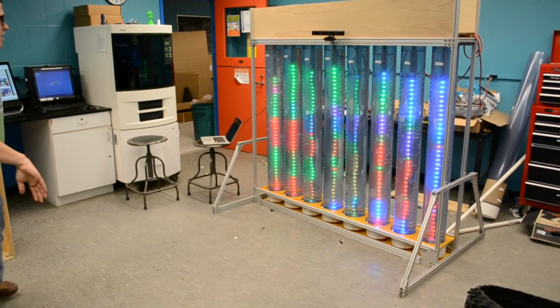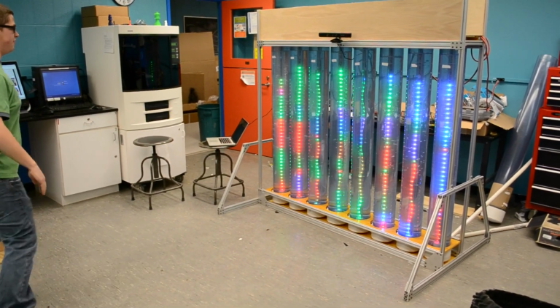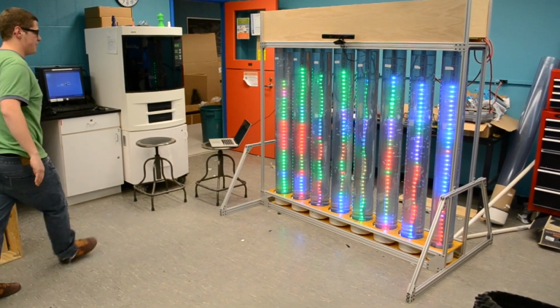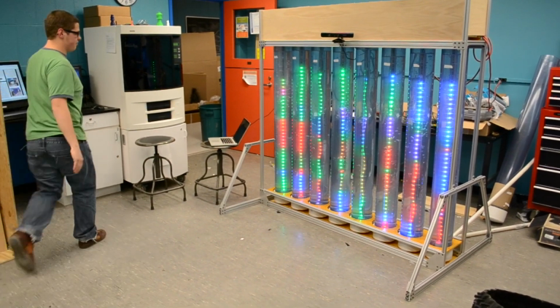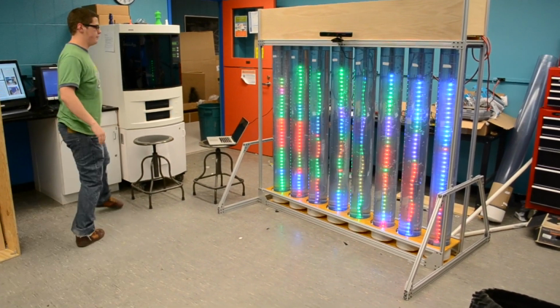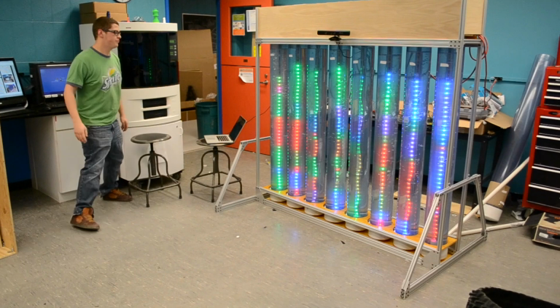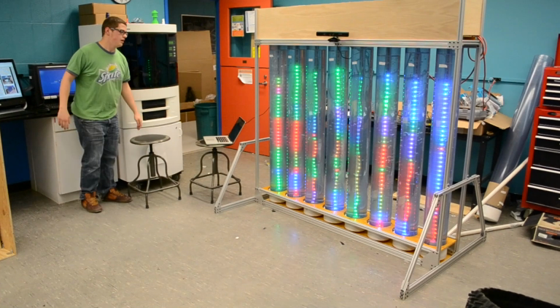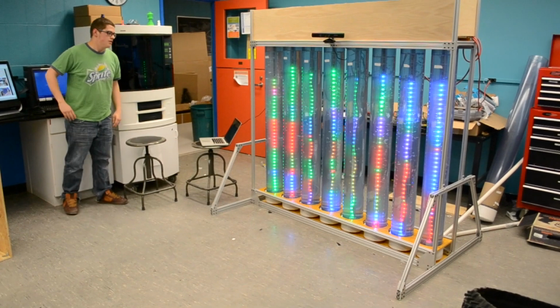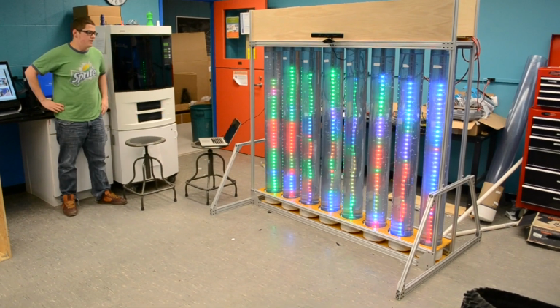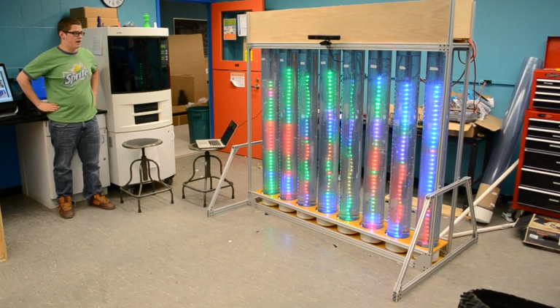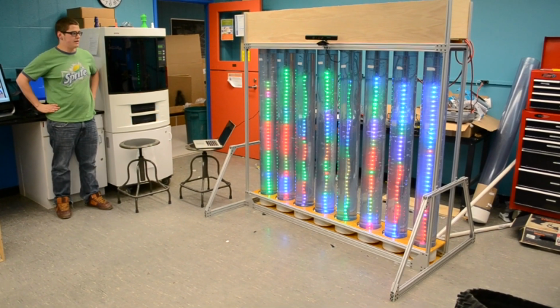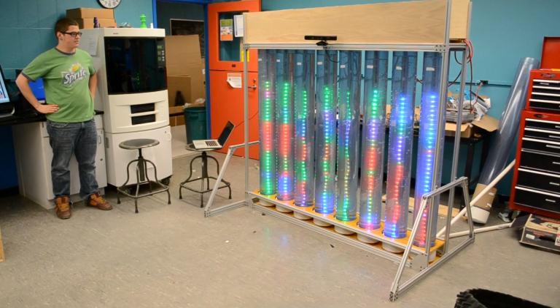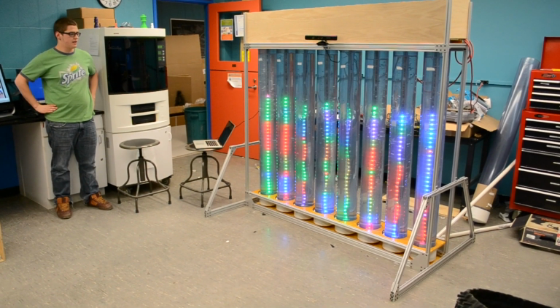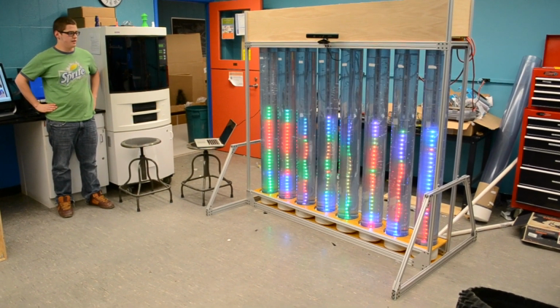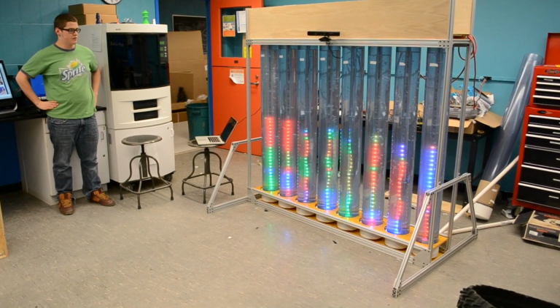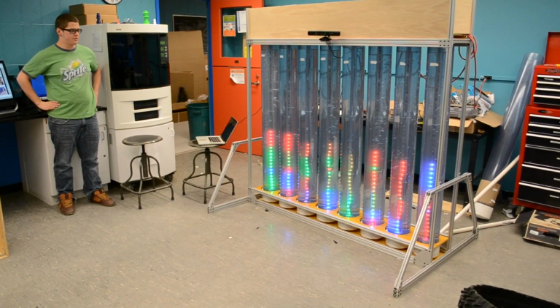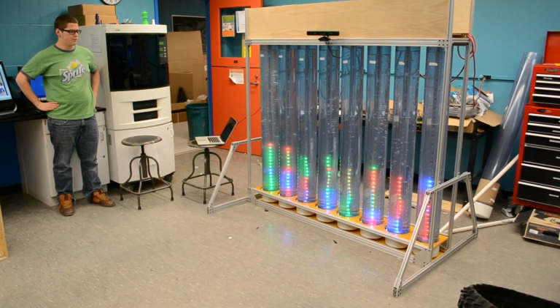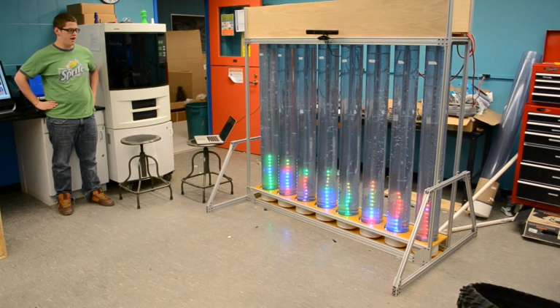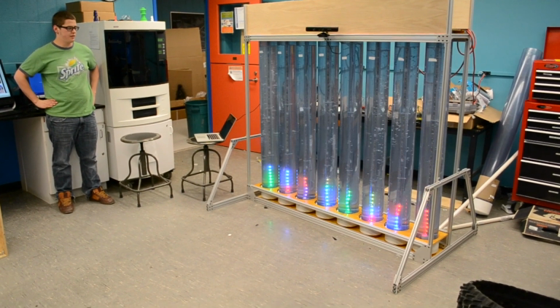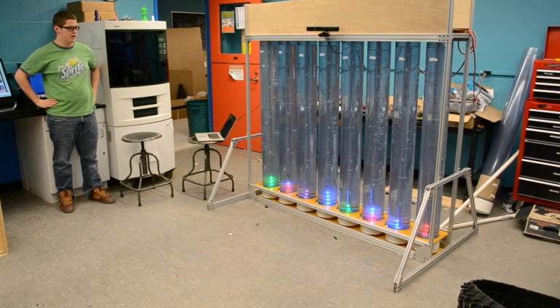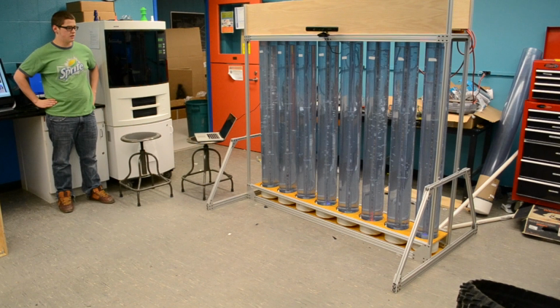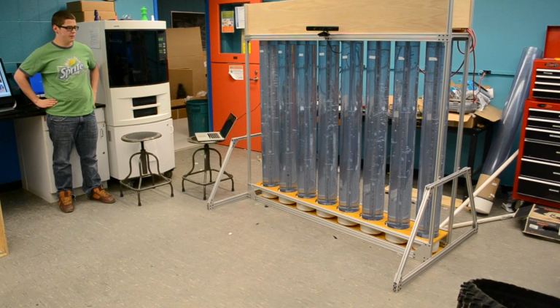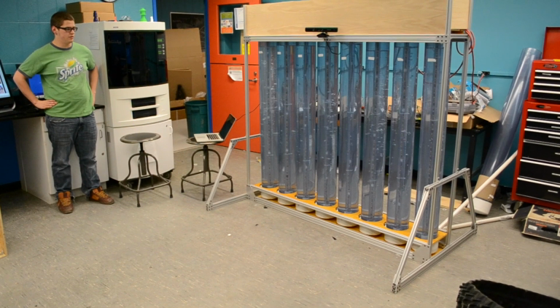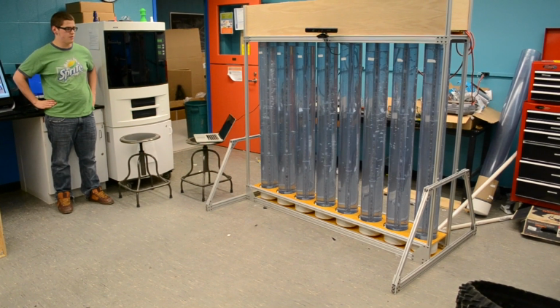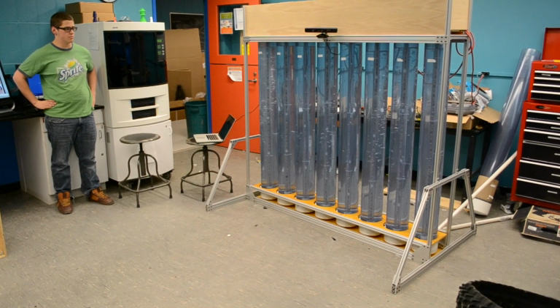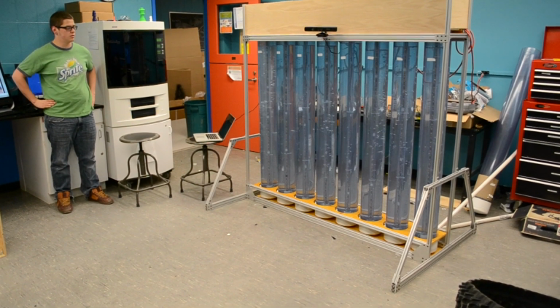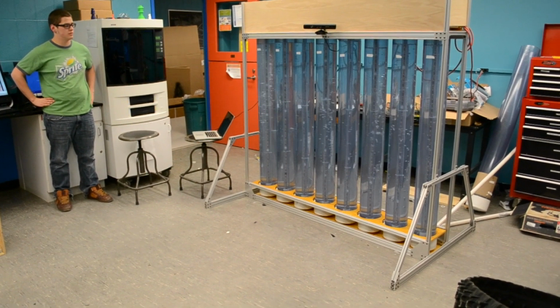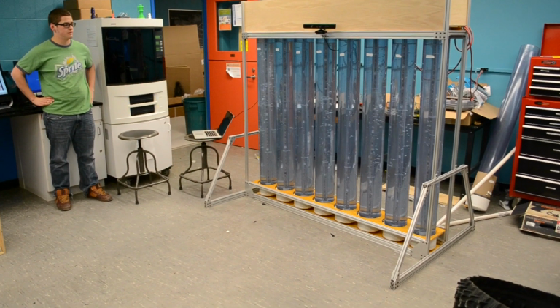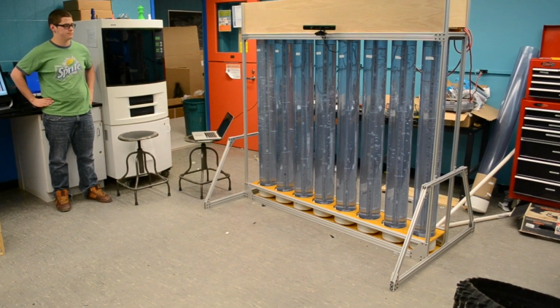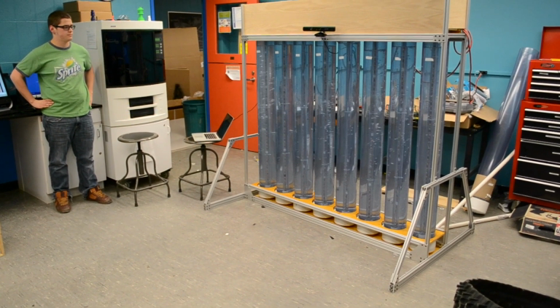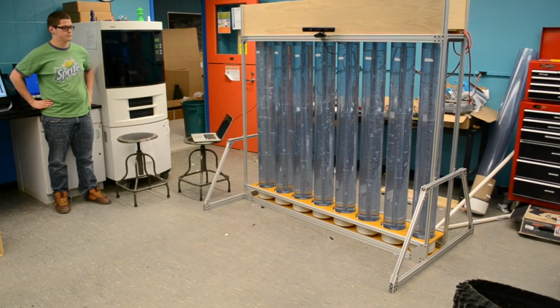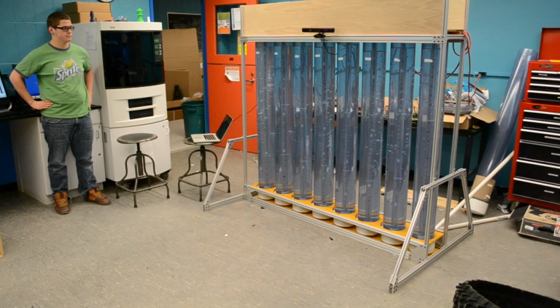And then if you move out of the frame, it takes a second and then it clears everything and goes back to ambient mode.